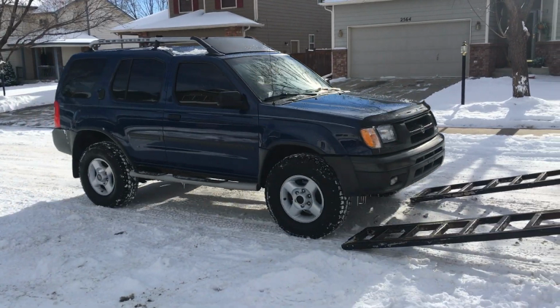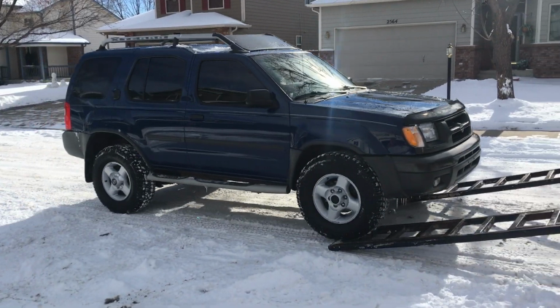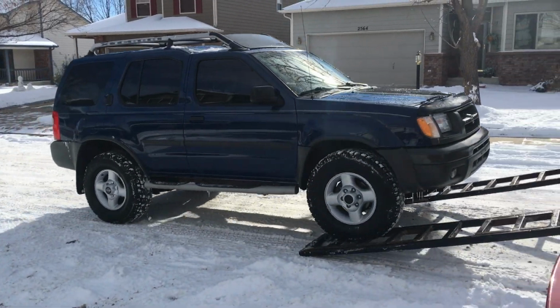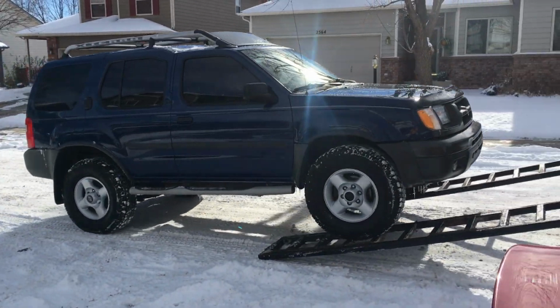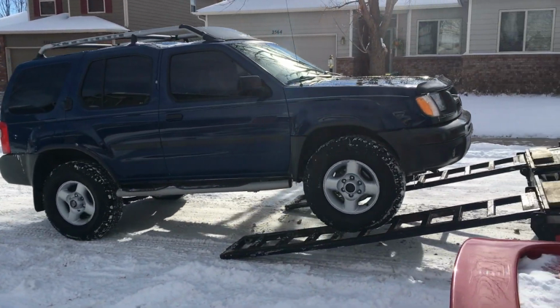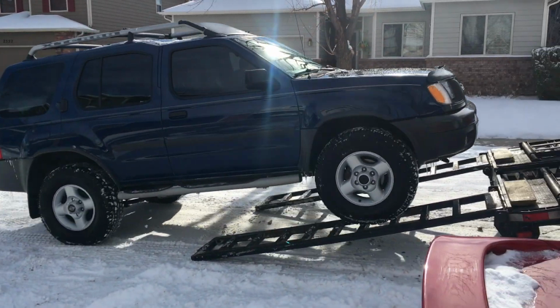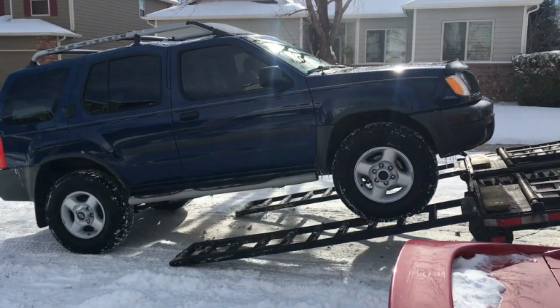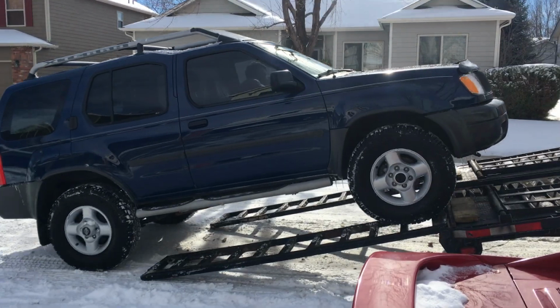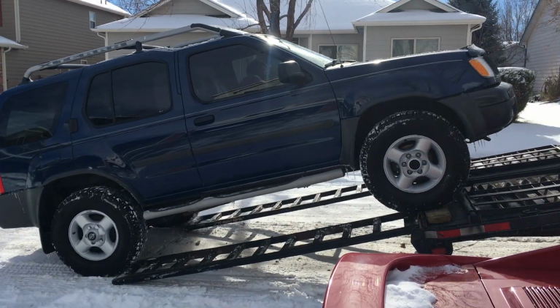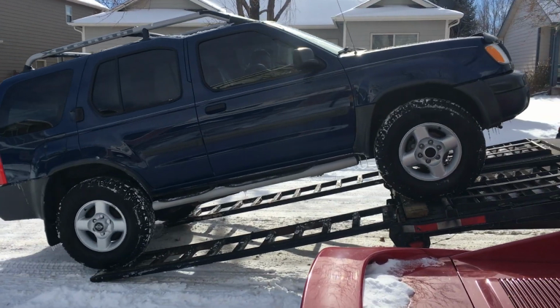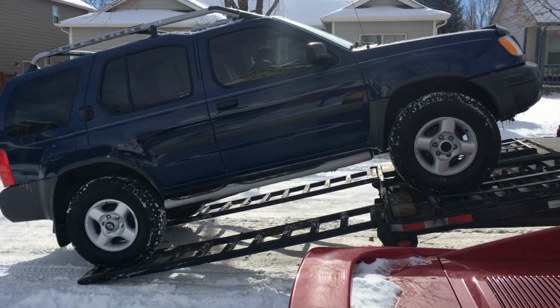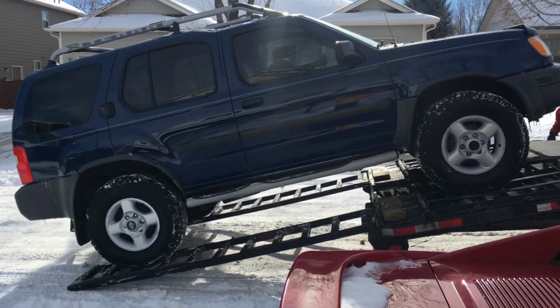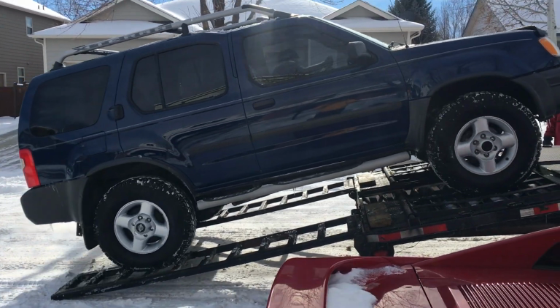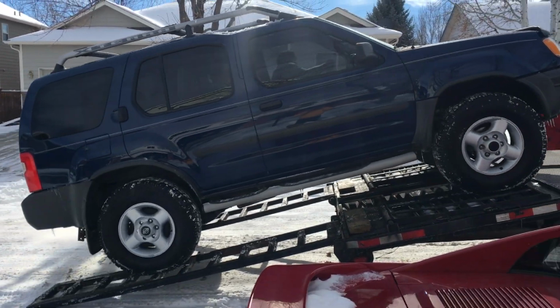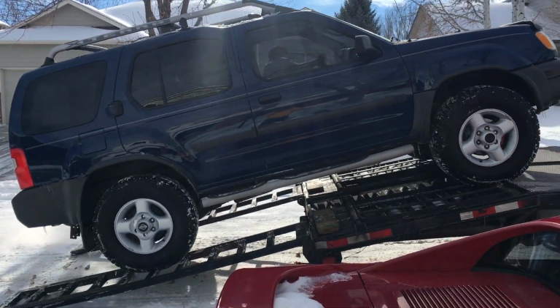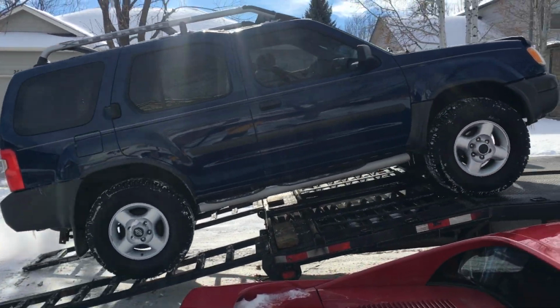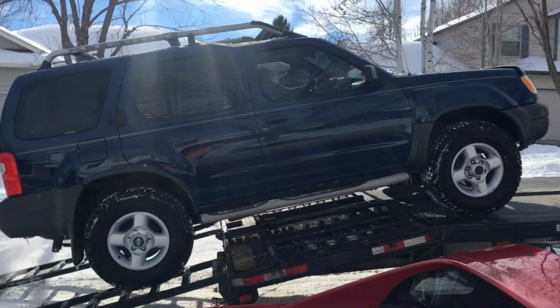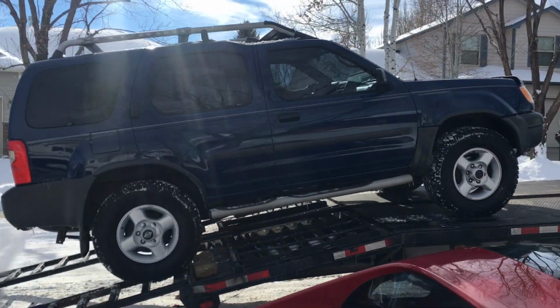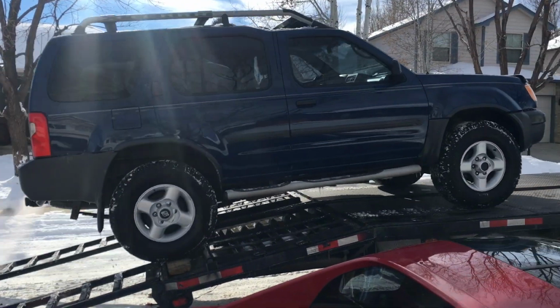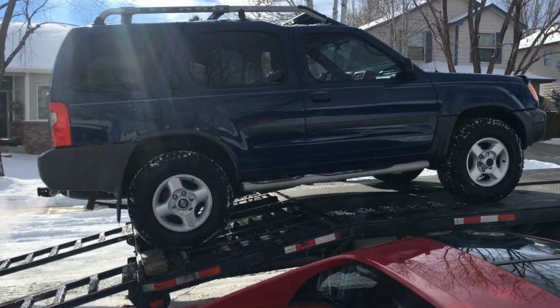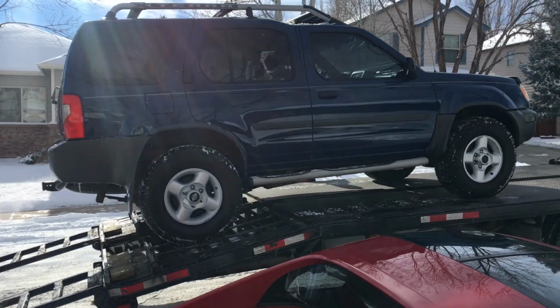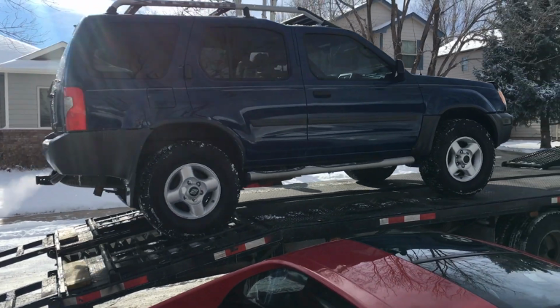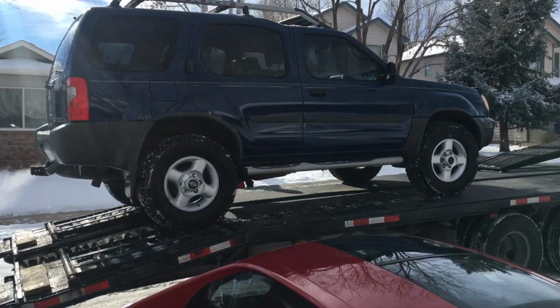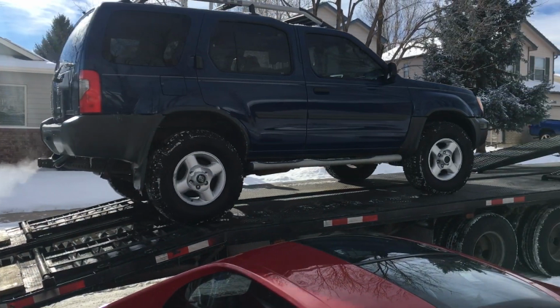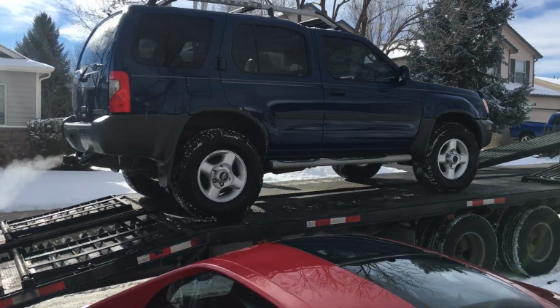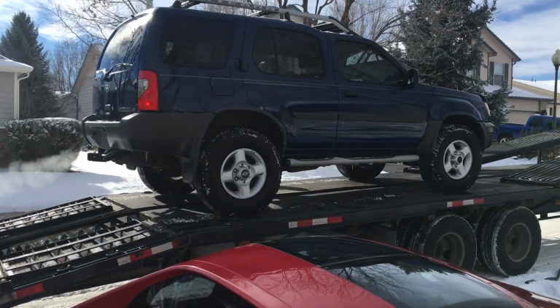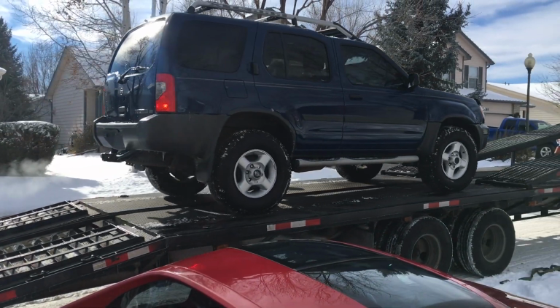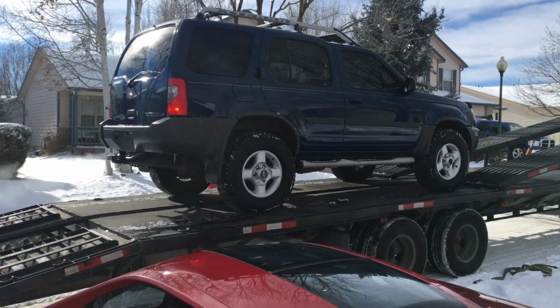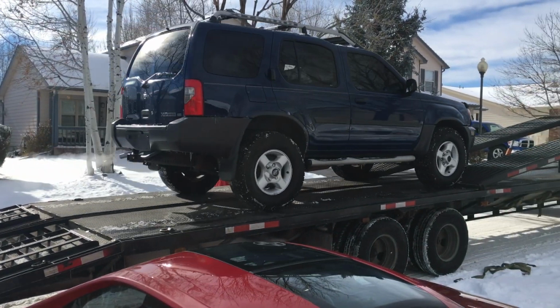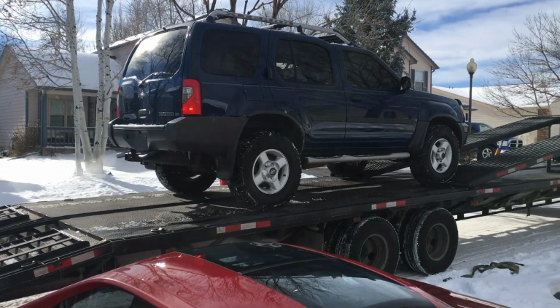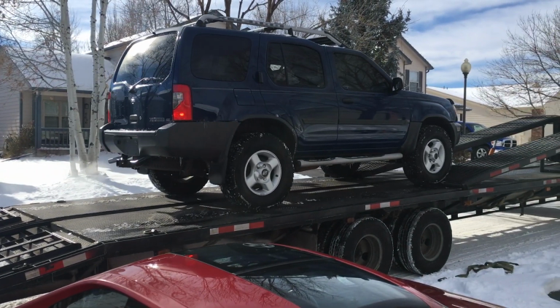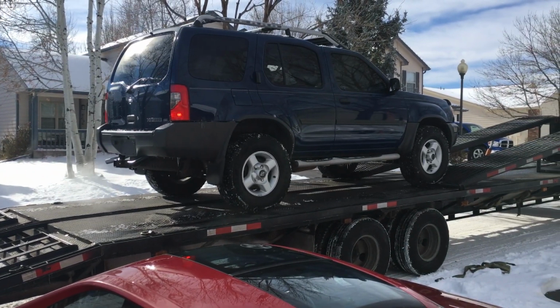This is what it sounds like when you've spun a rod bearing. This is a popular failure on the early model Nissan Xterra and Nissan Frontier truck, all using the VG33E engine.